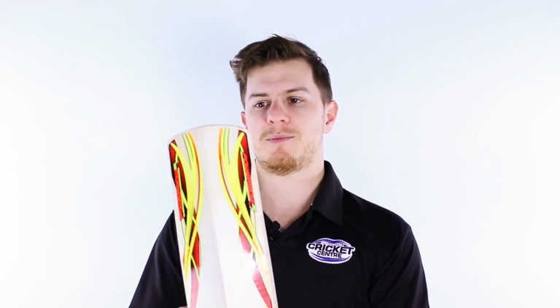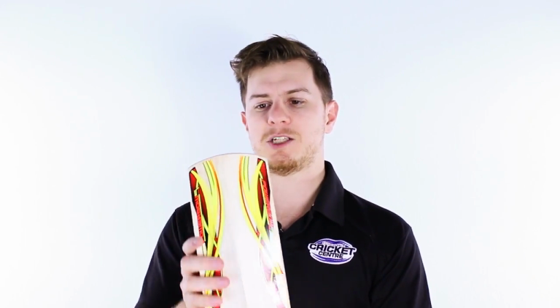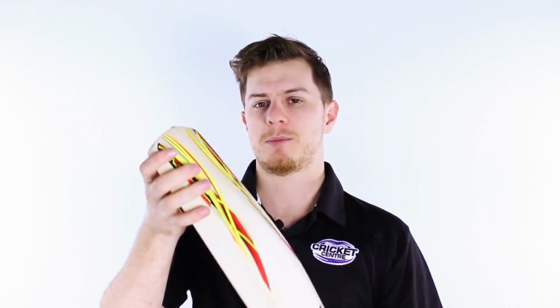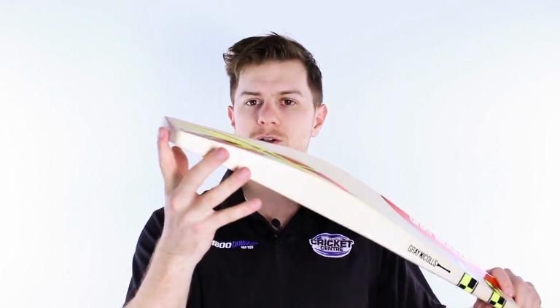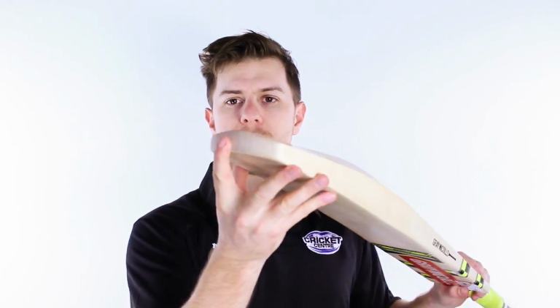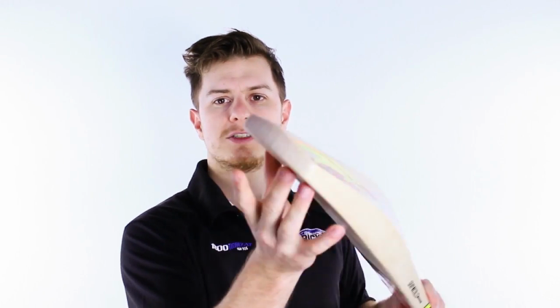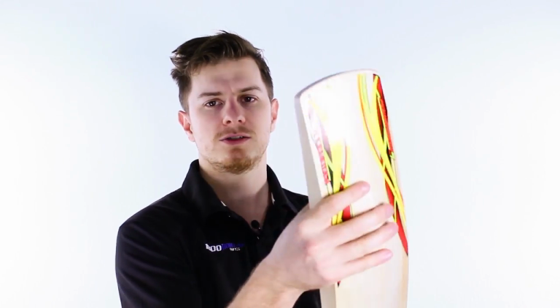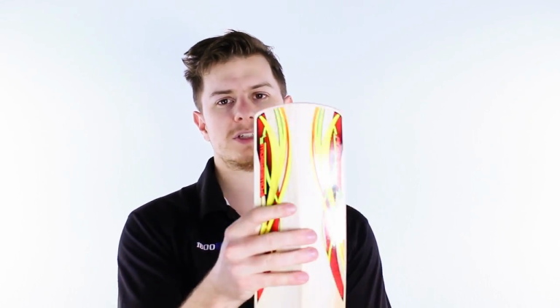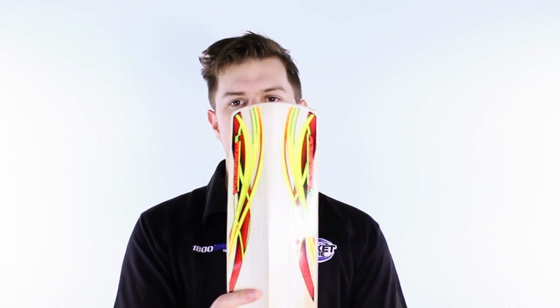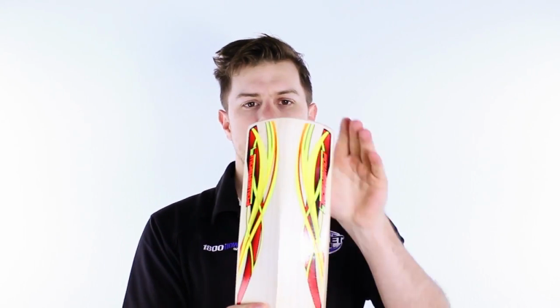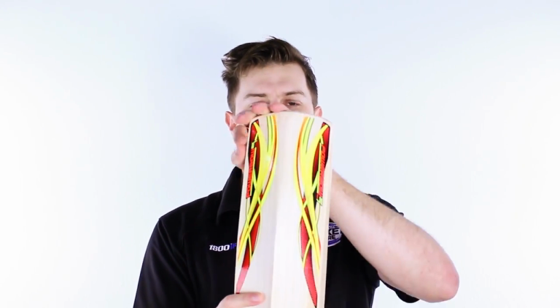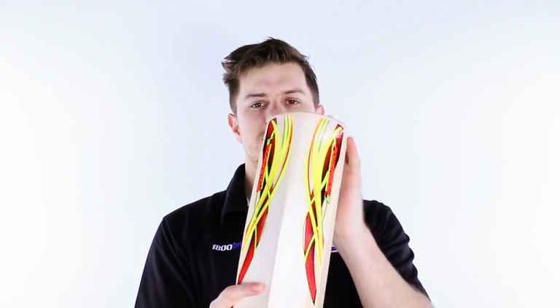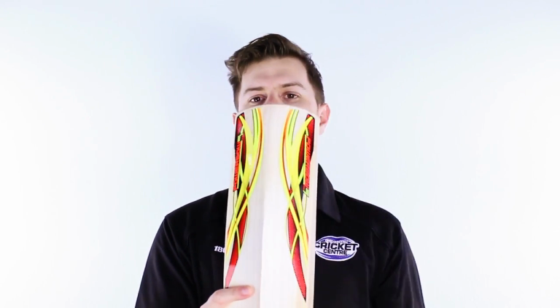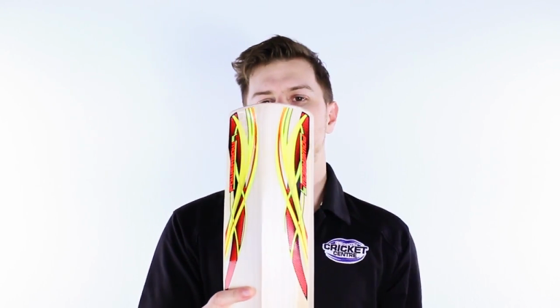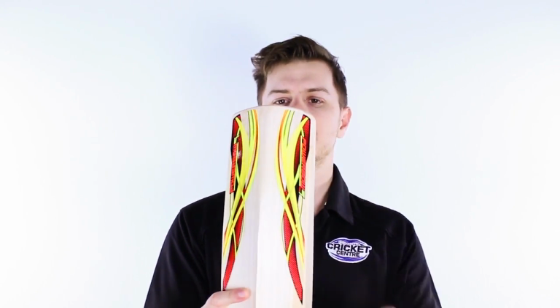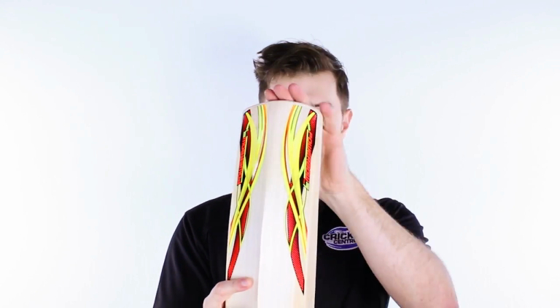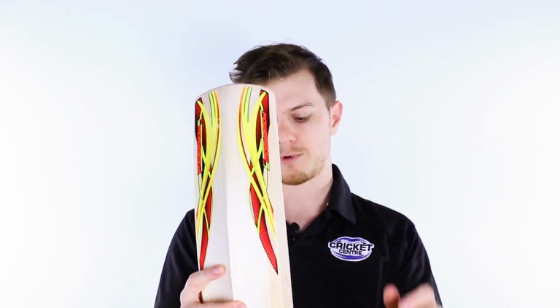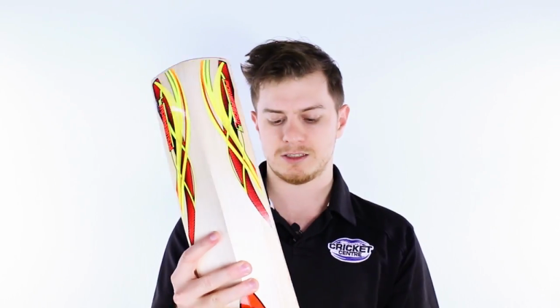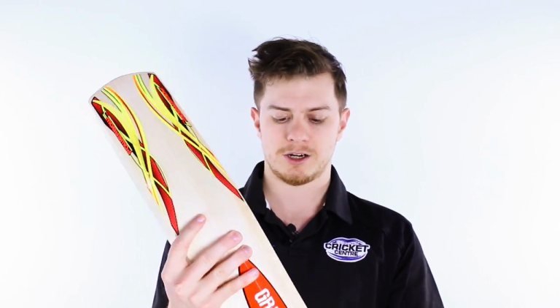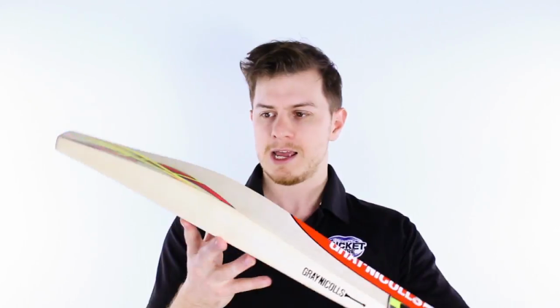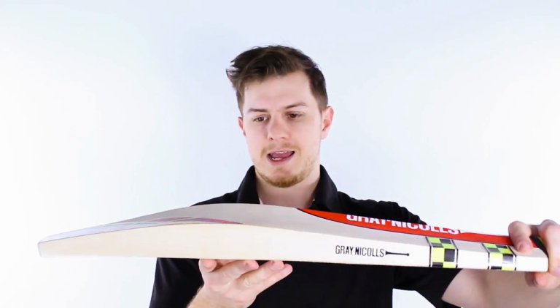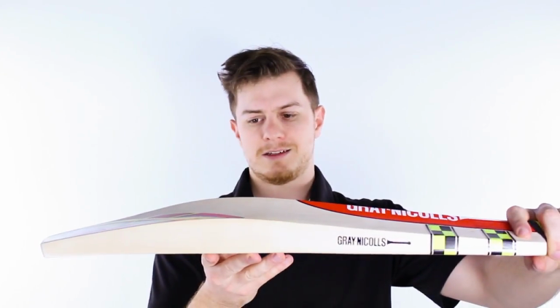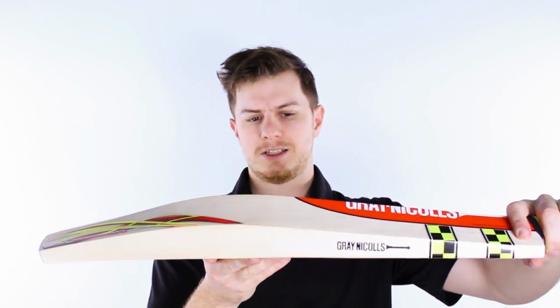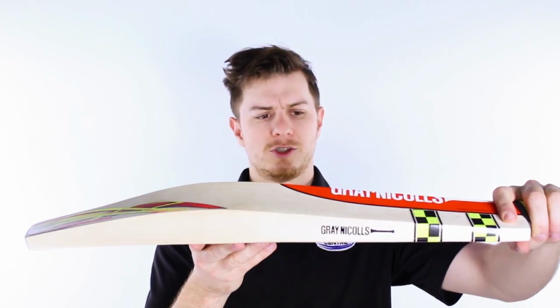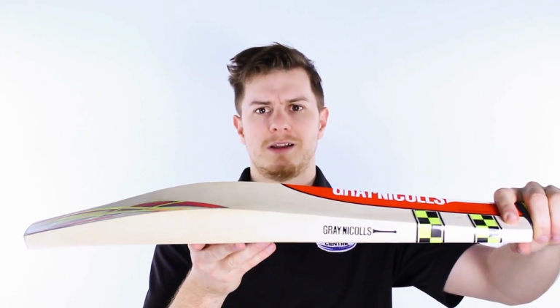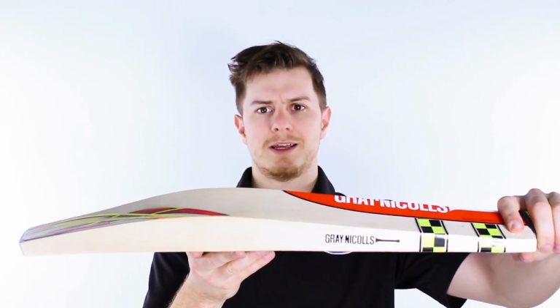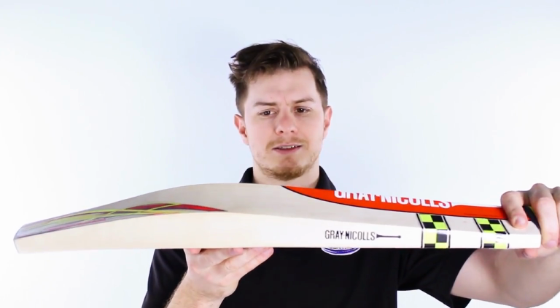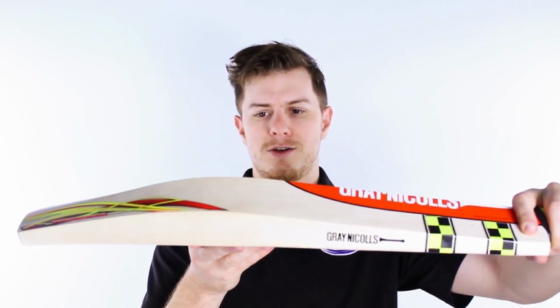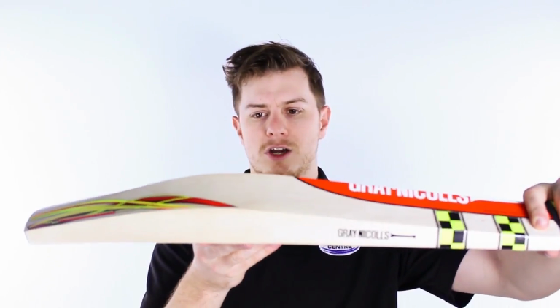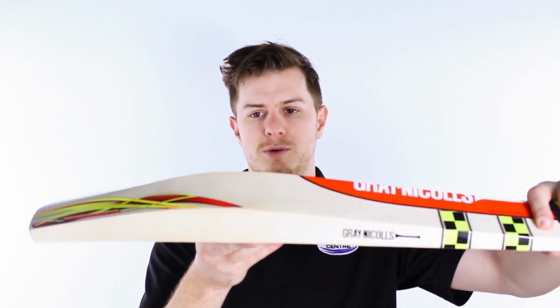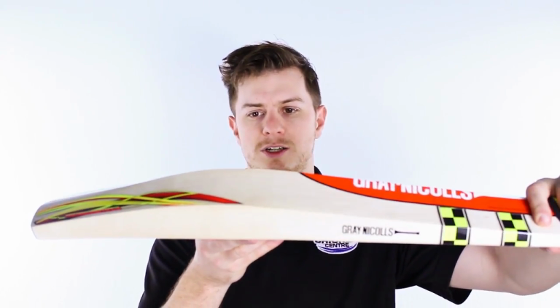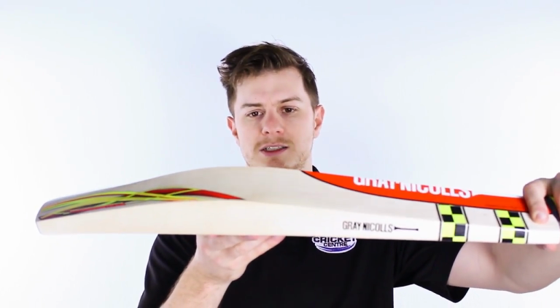Now, these Power Bows do have a rounded toe — you'll see a few Grey Nichols bats with a few different things. These ones have a rounded toe and this huge middle is not going to be one to miss.